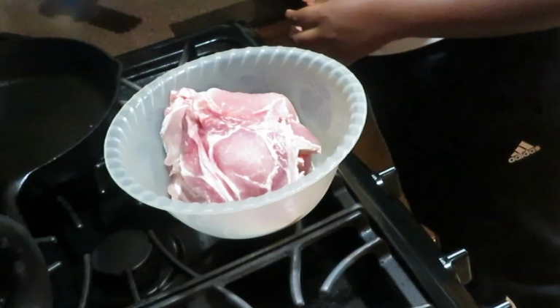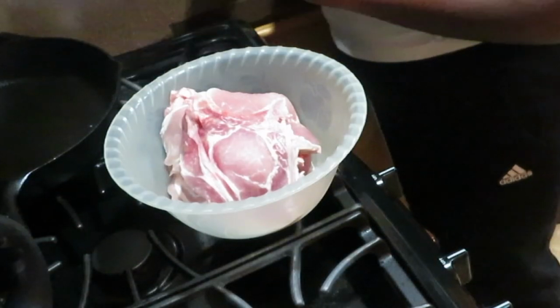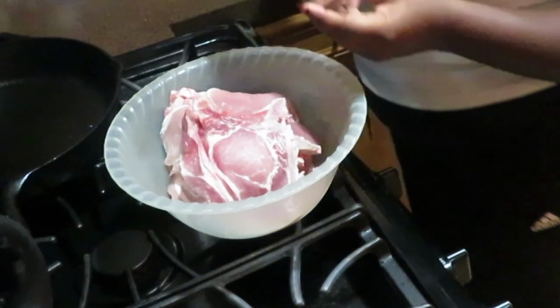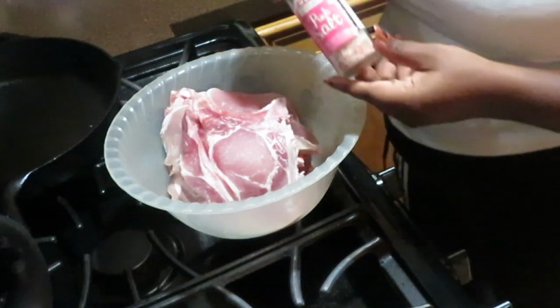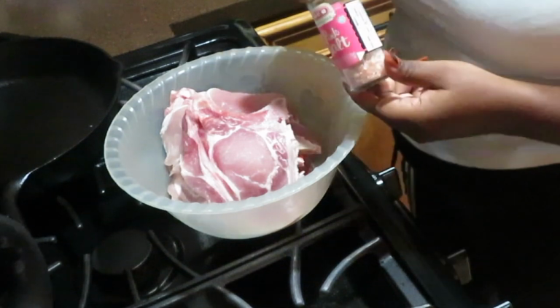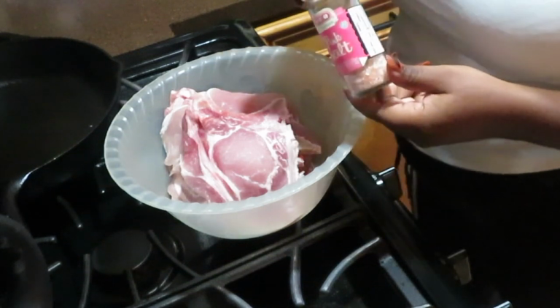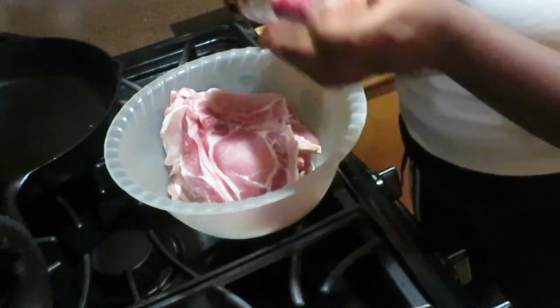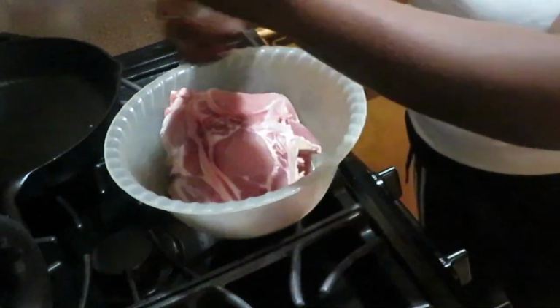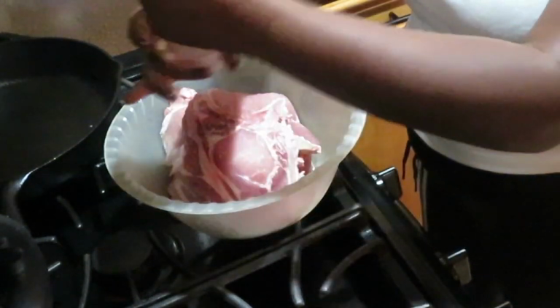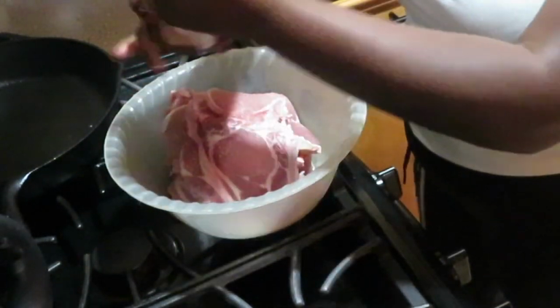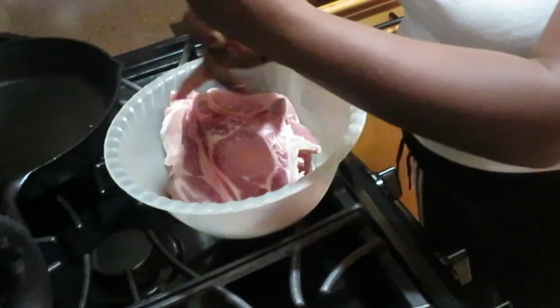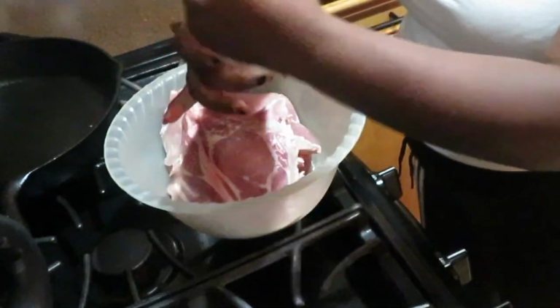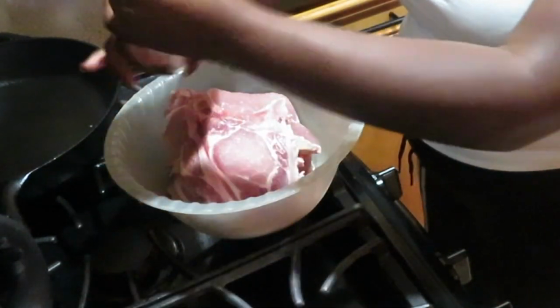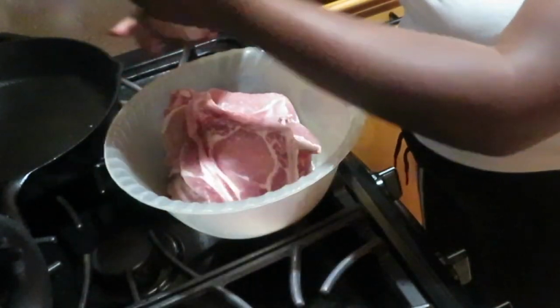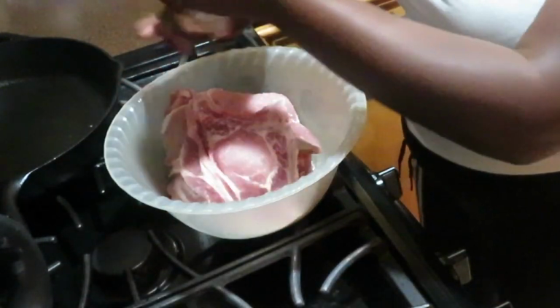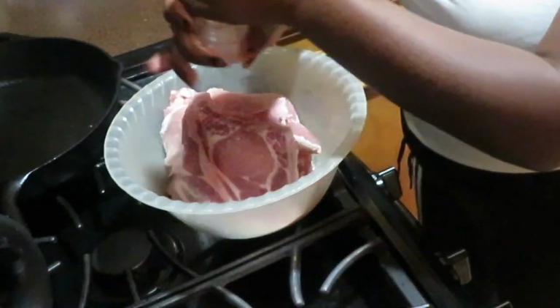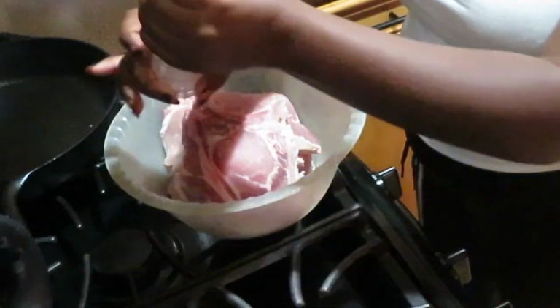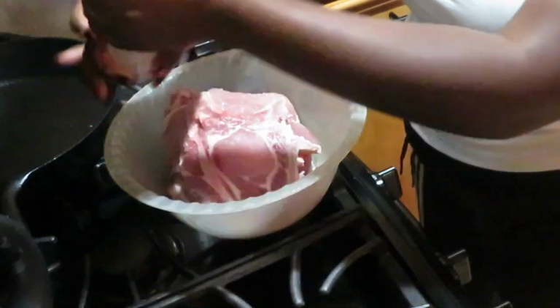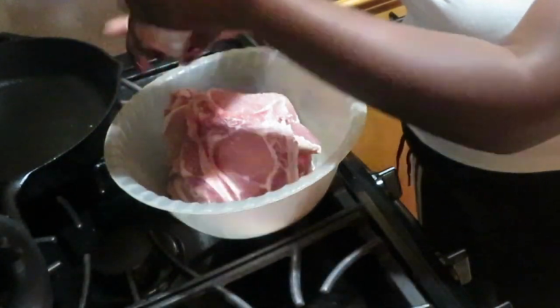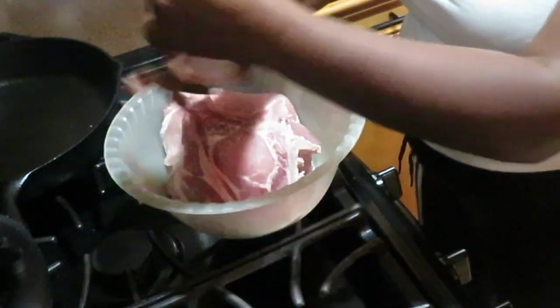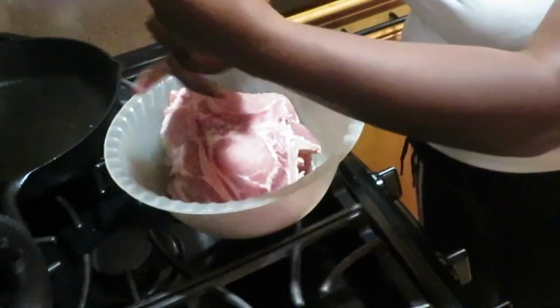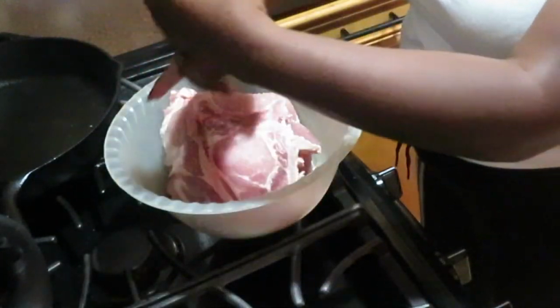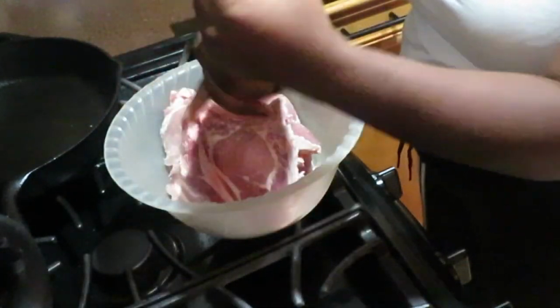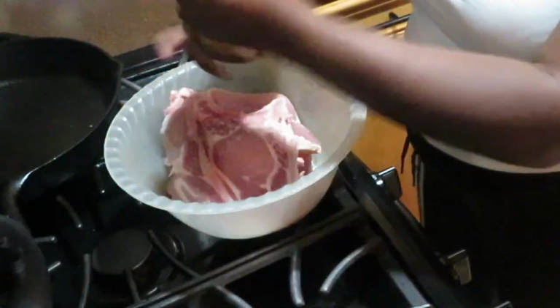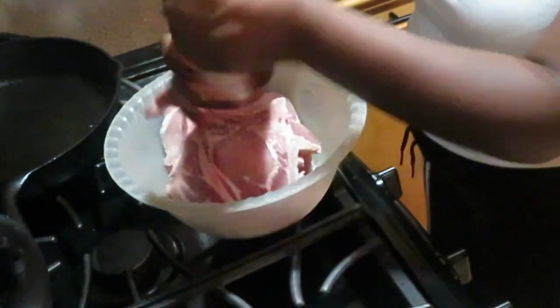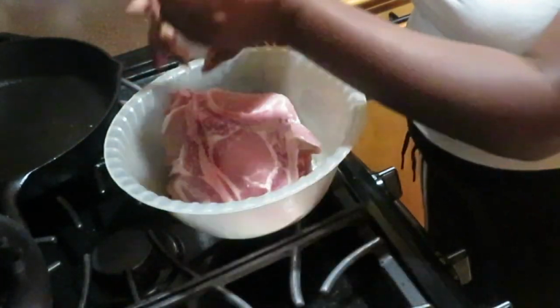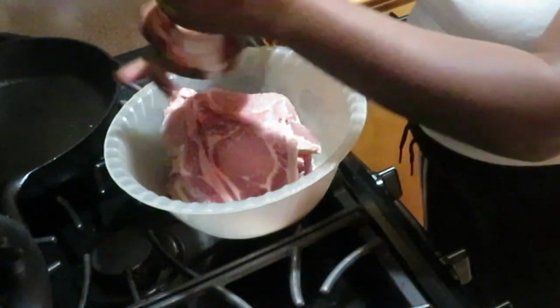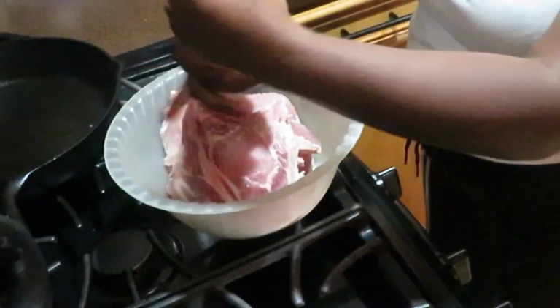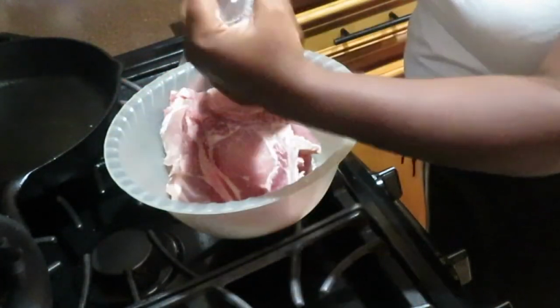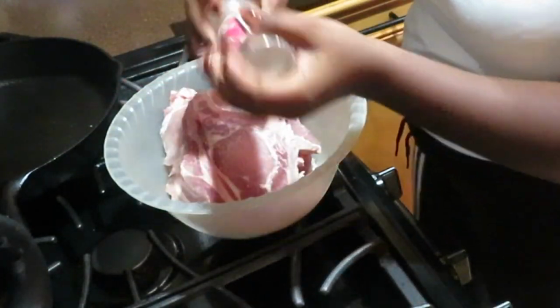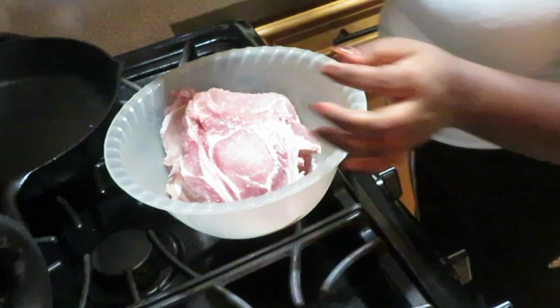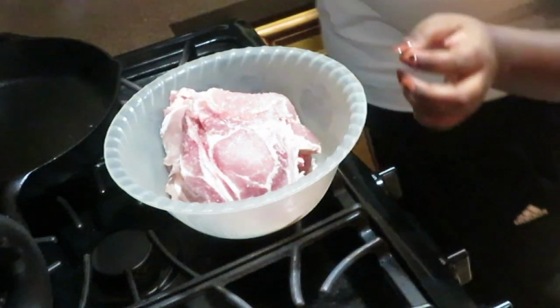Hey y'all, welcome back to my channel! If you're new here, I am Tarisha. Today we're gonna be cooking pork chops. But before we start, don't forget to go and subscribe, also like this video, leave a comment, and tell me what you like.